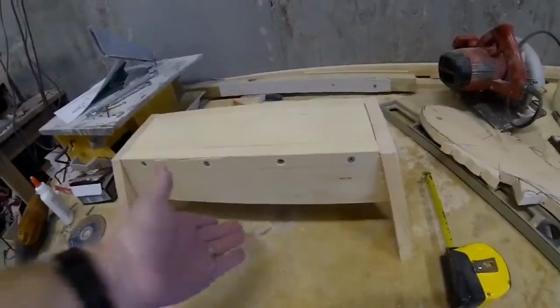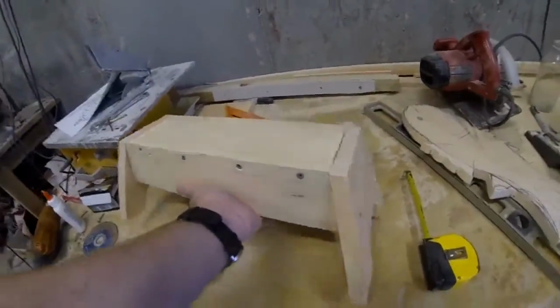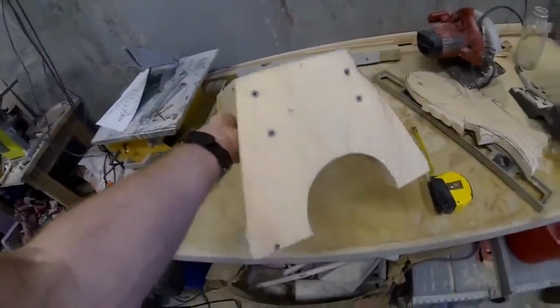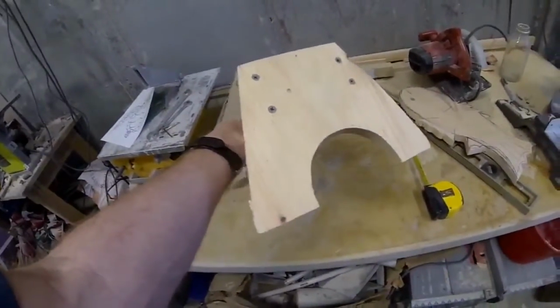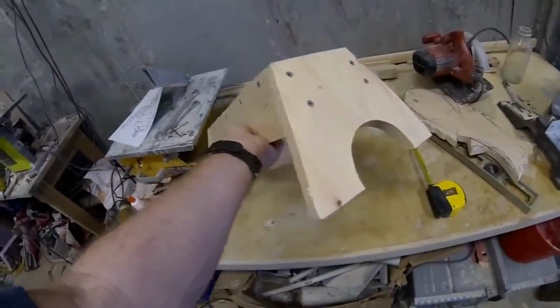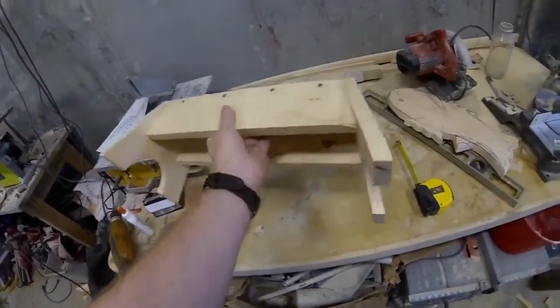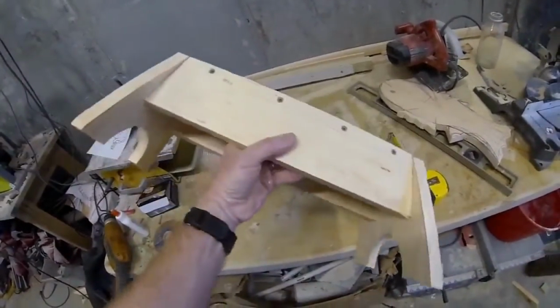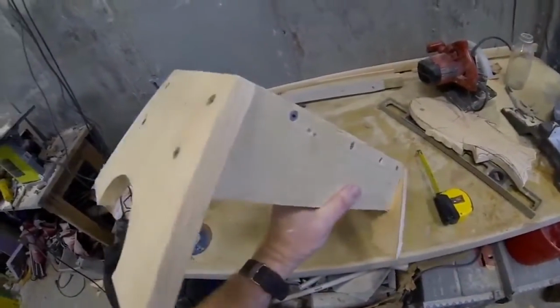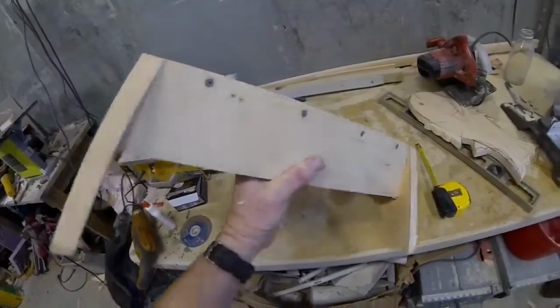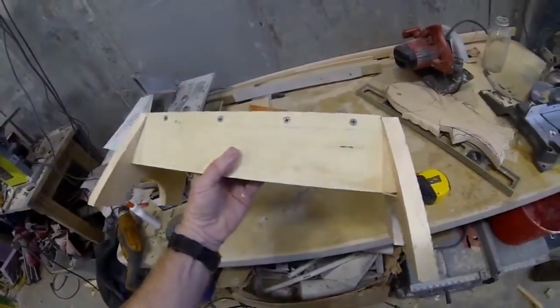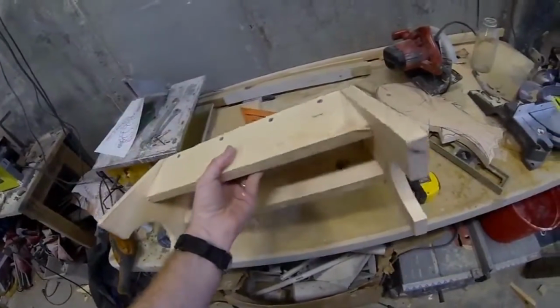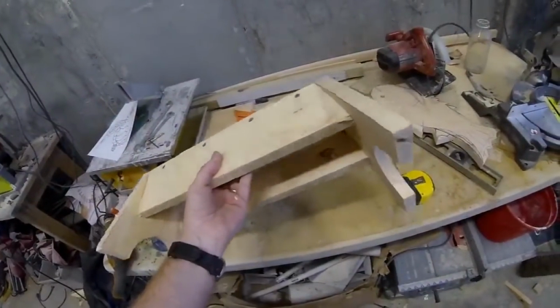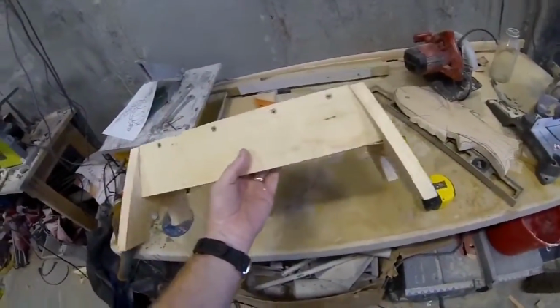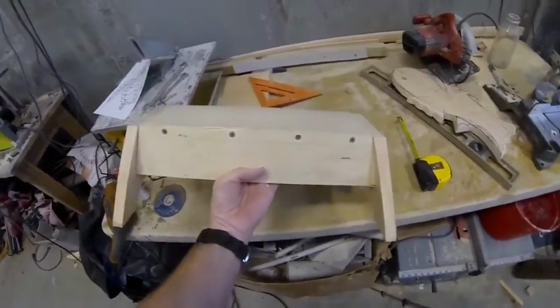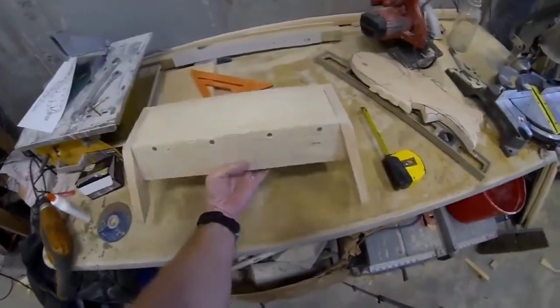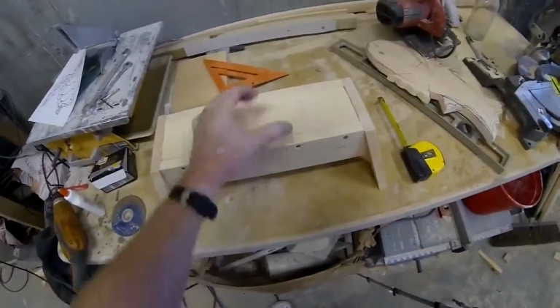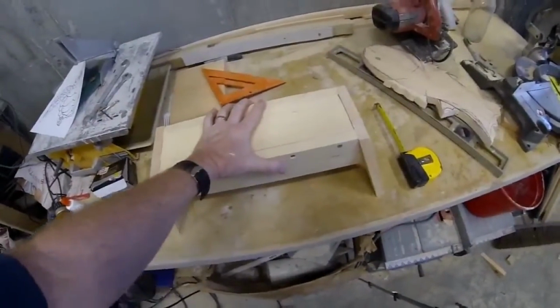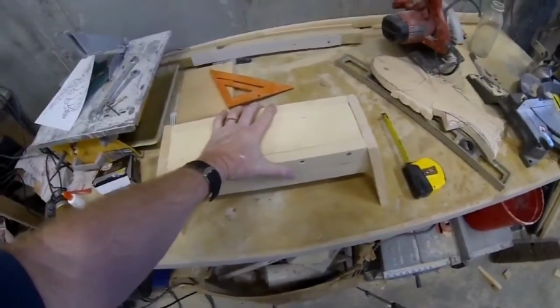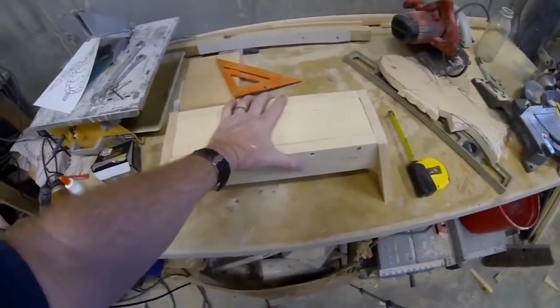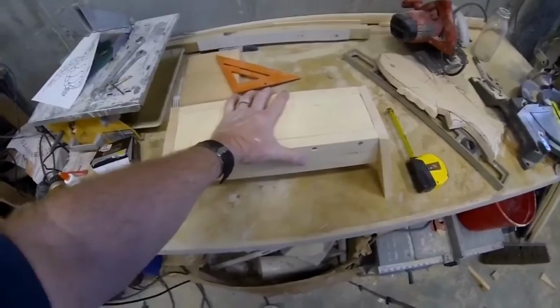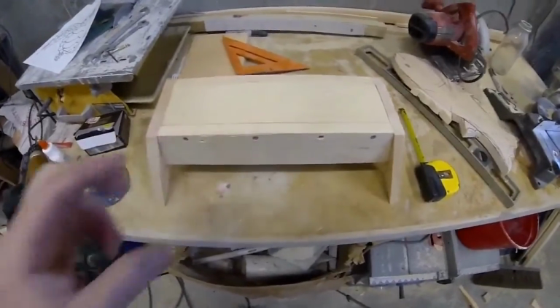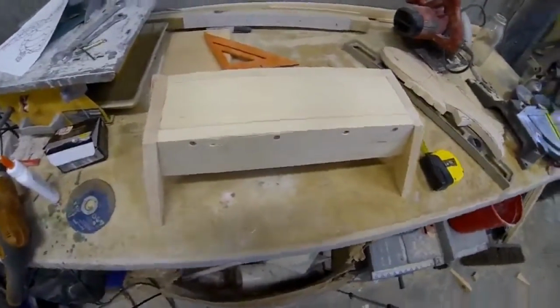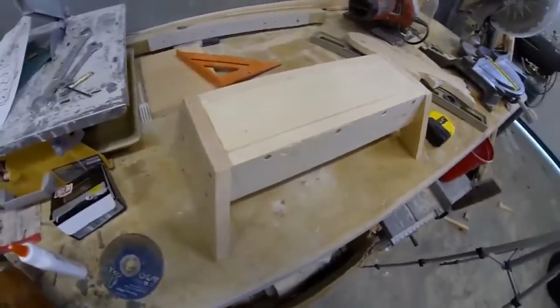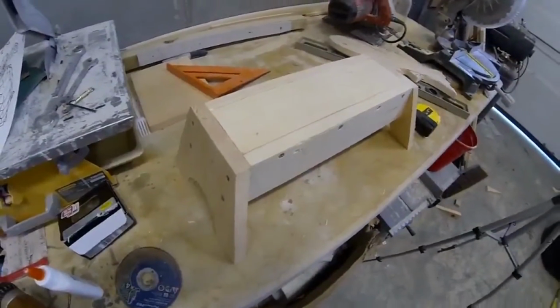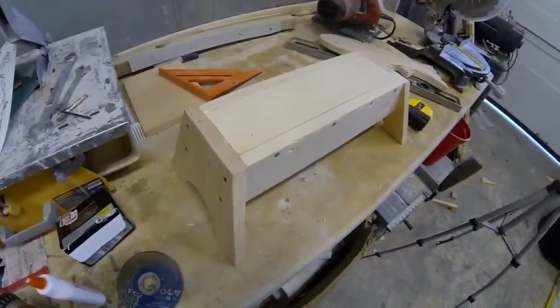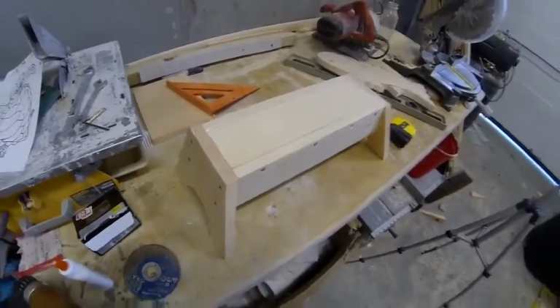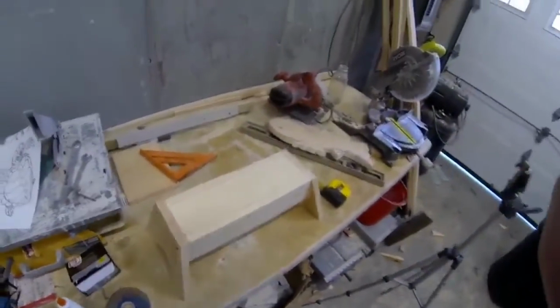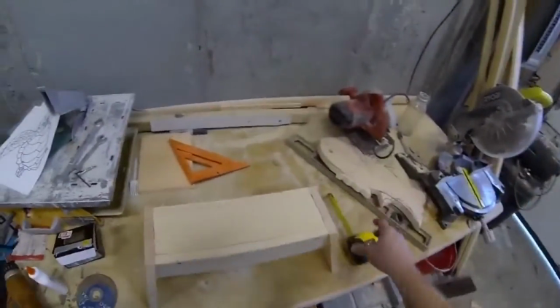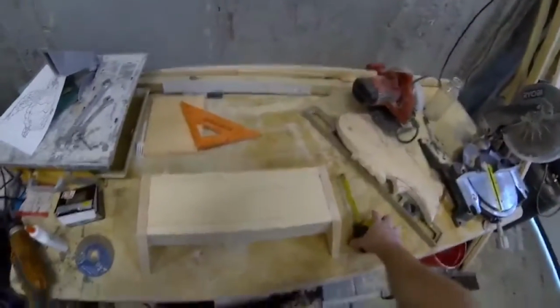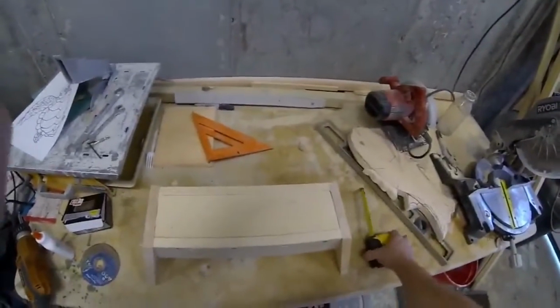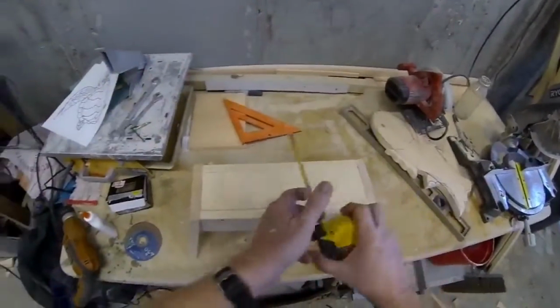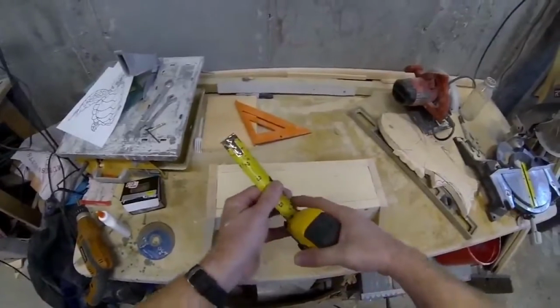That's the finished base. You can see that both legs are at an angle, which gives that base of the stool stability and makes it nice and secure. And then we're just going to screw our sea turtle onto the top of this.